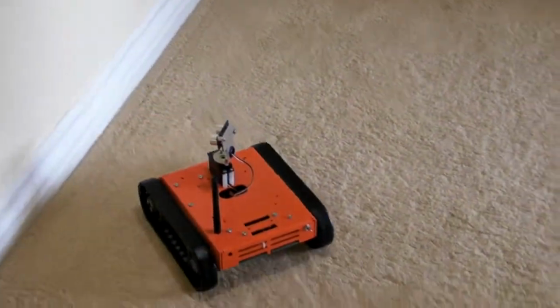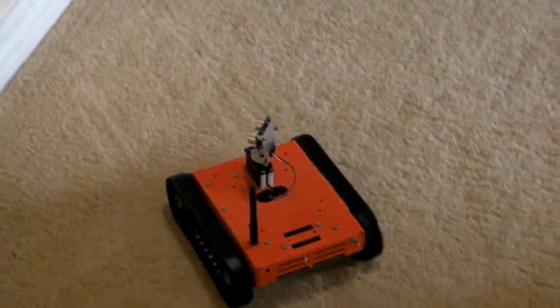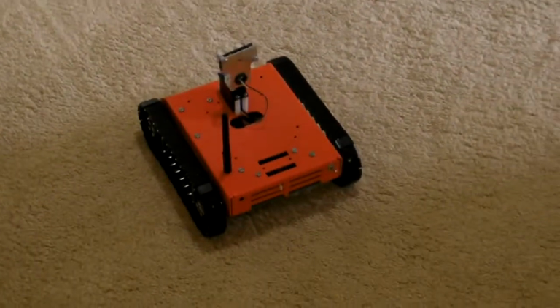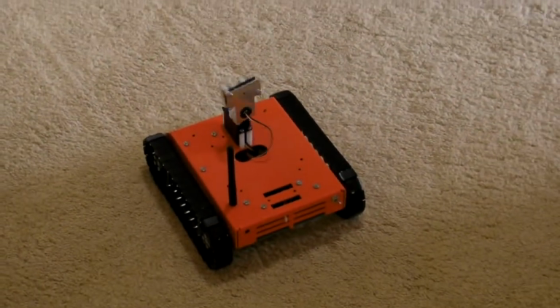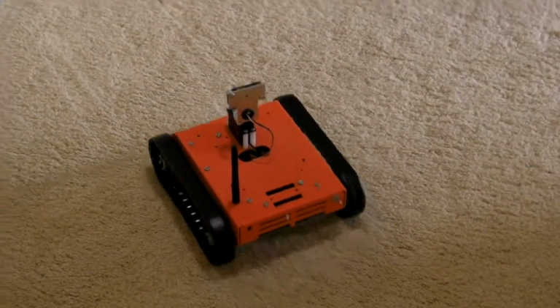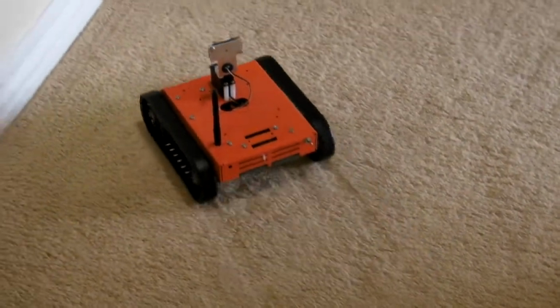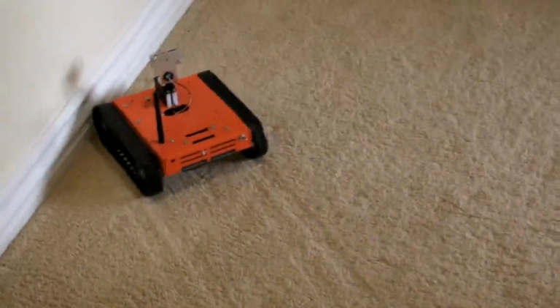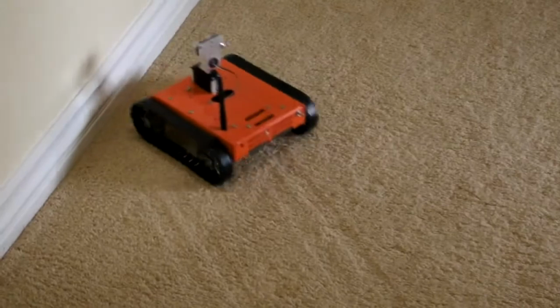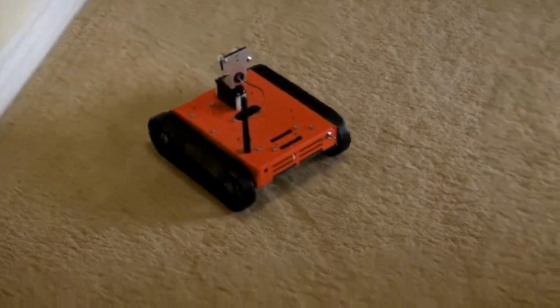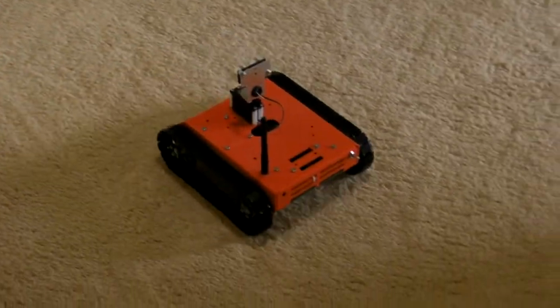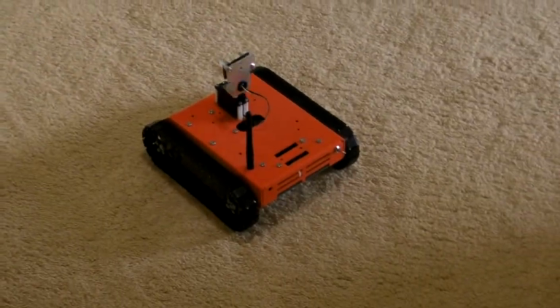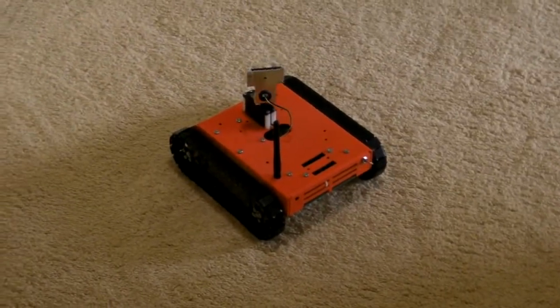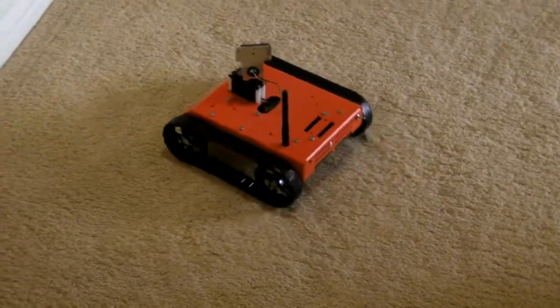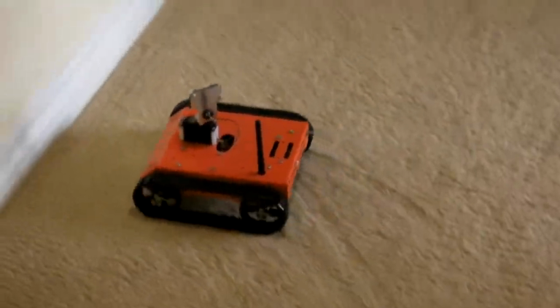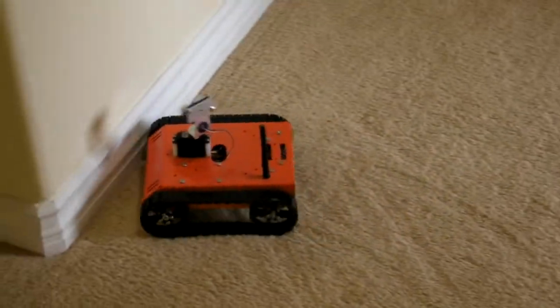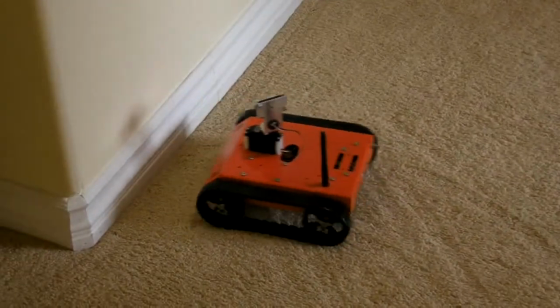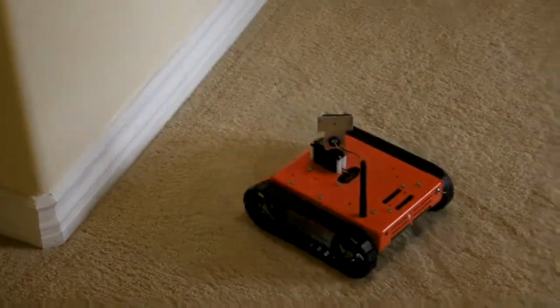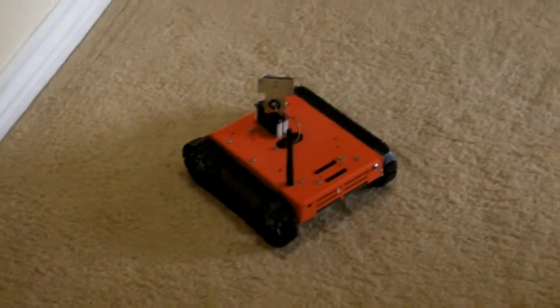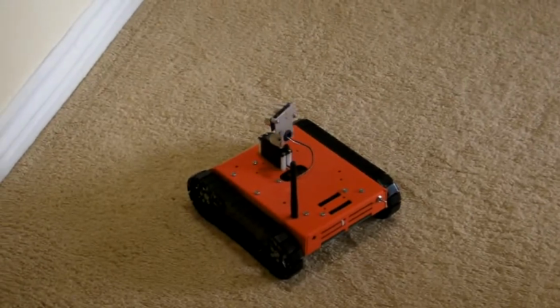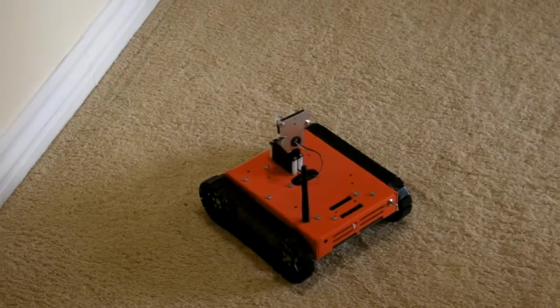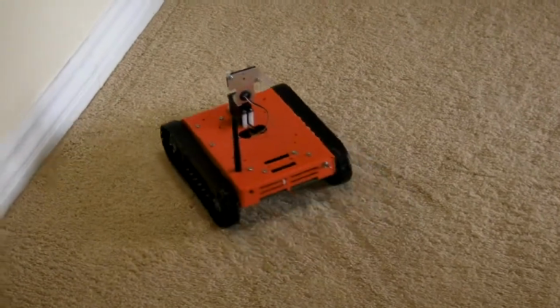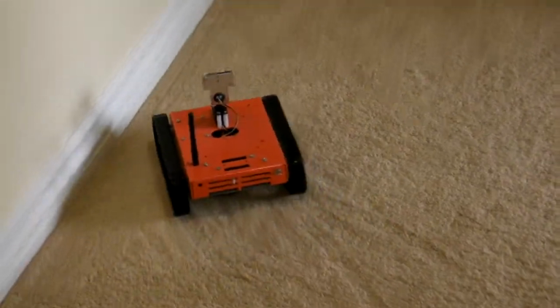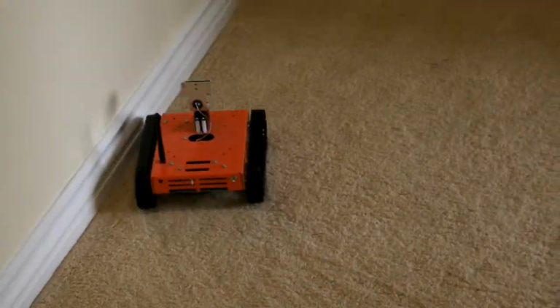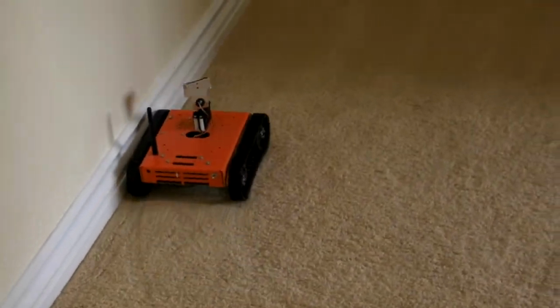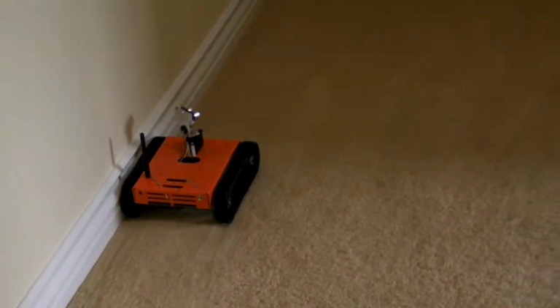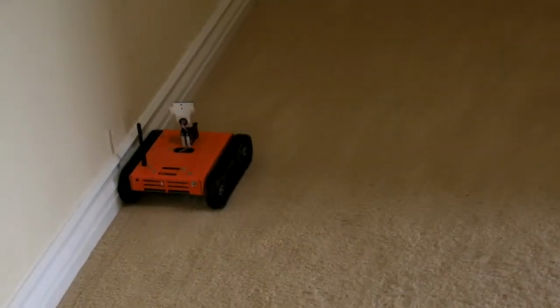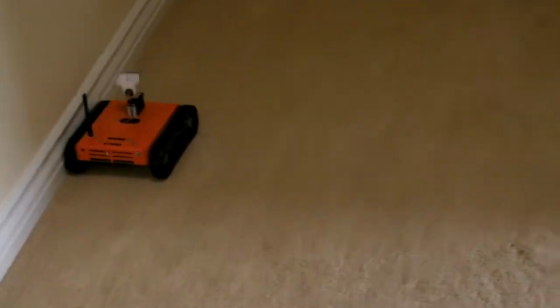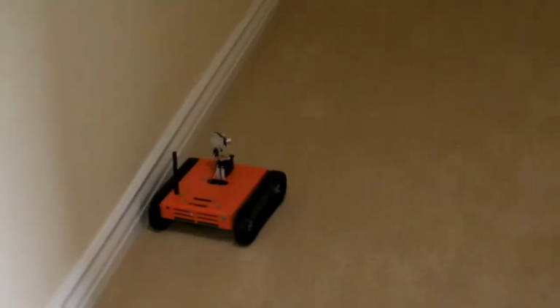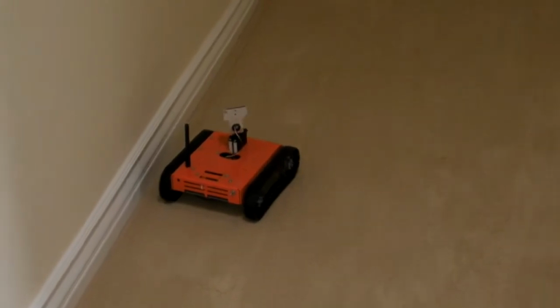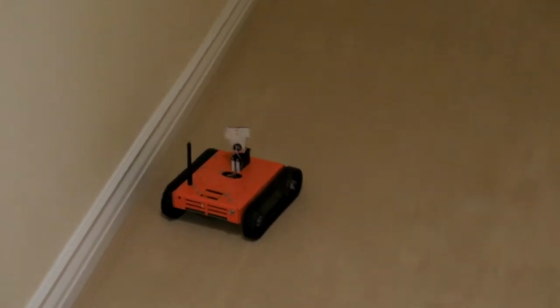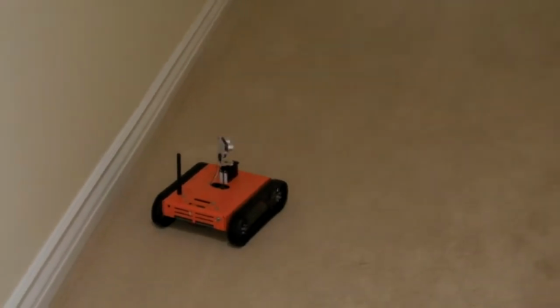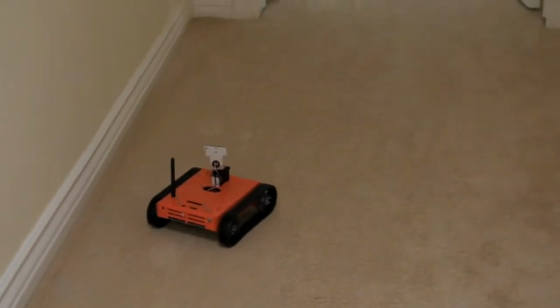The robot then runs through possible solutions until one succeeds. In this case, a gentle right turn was the correct choice. It then uses that solution to train the artificial neural network.